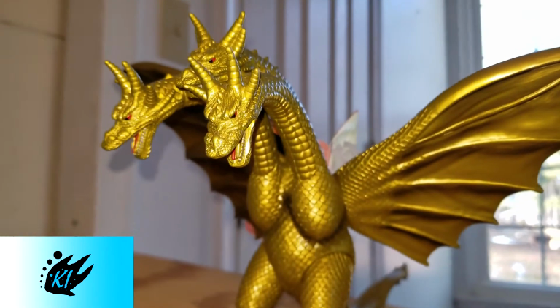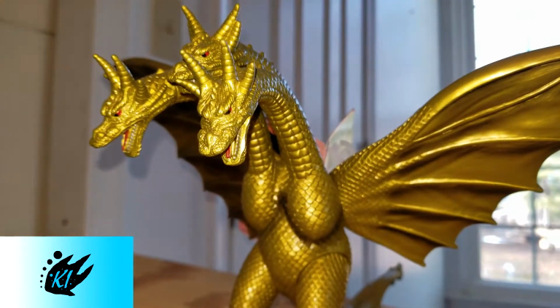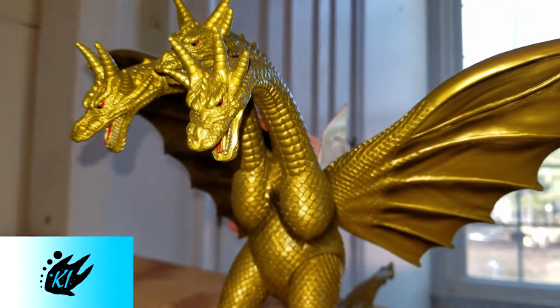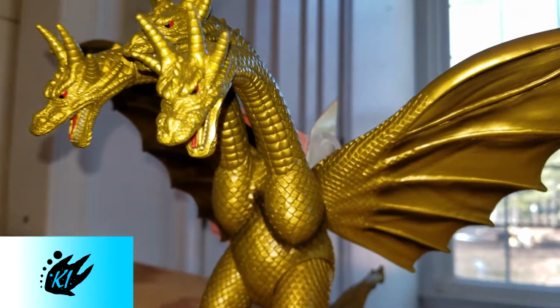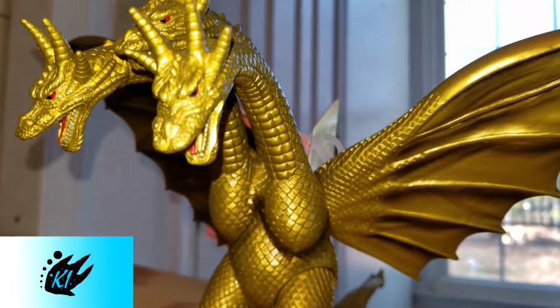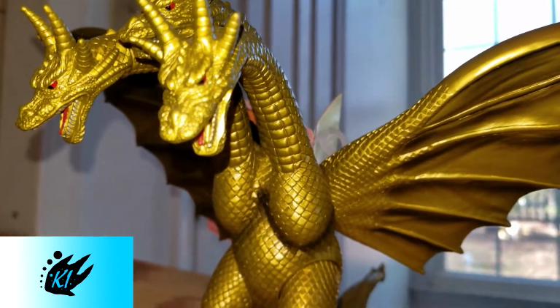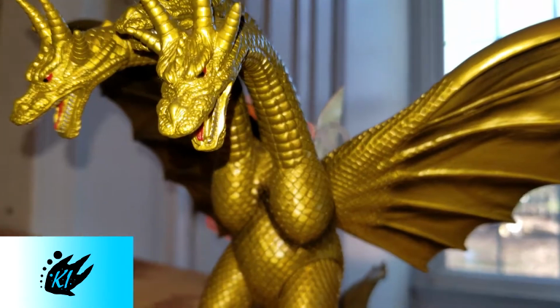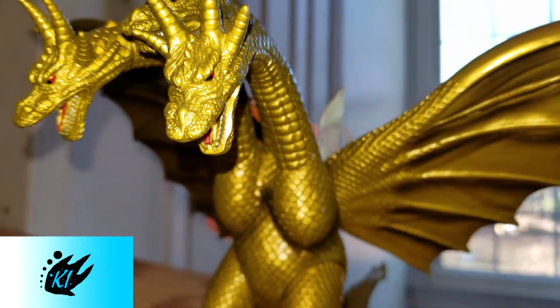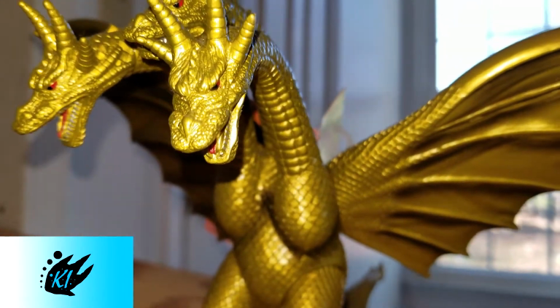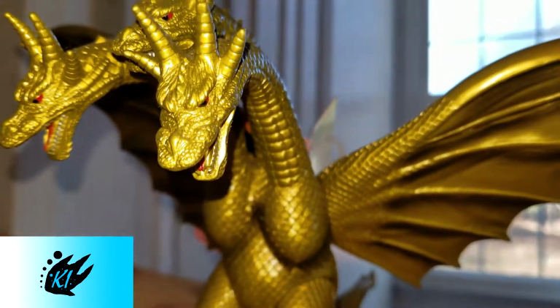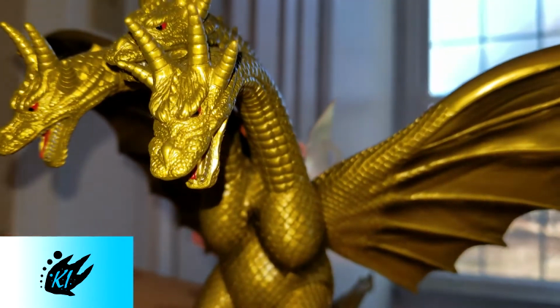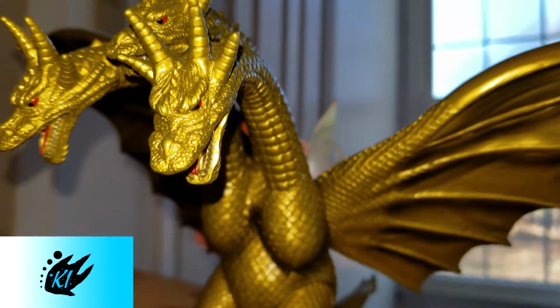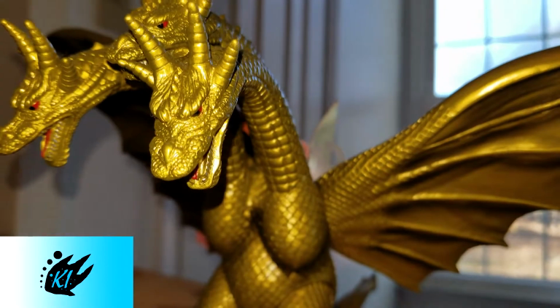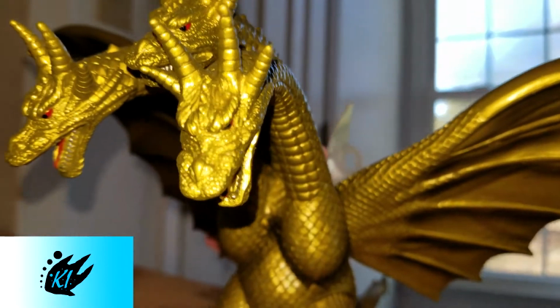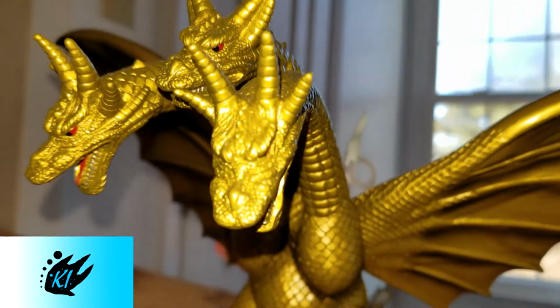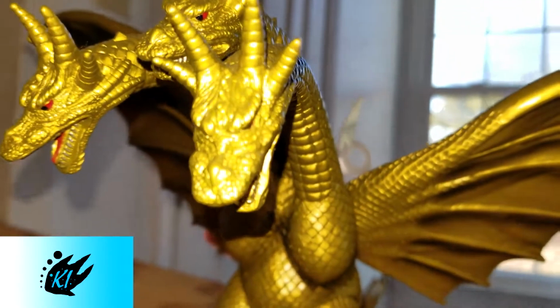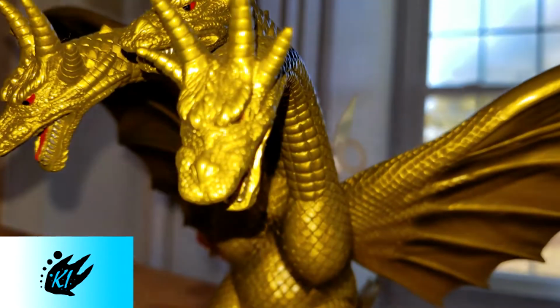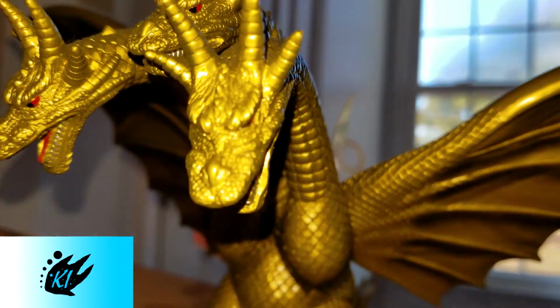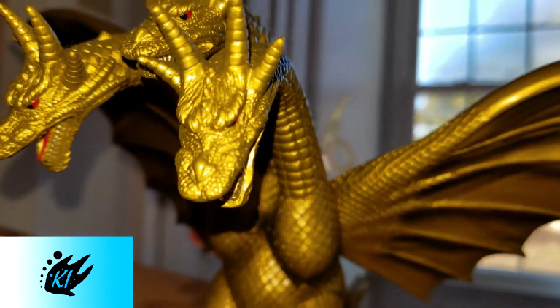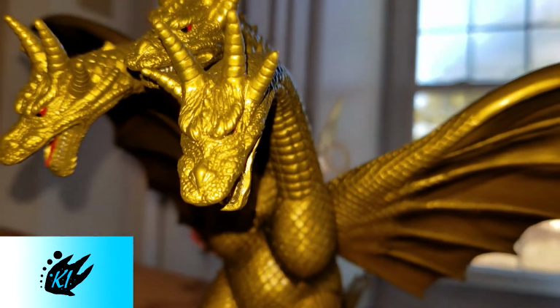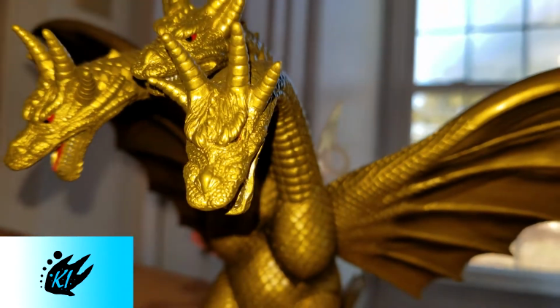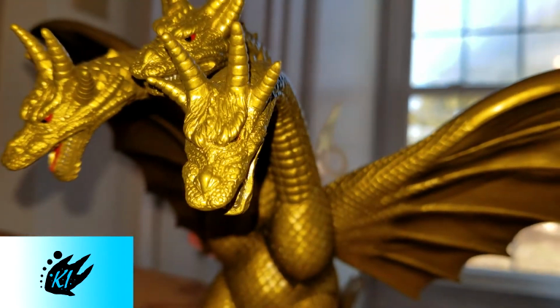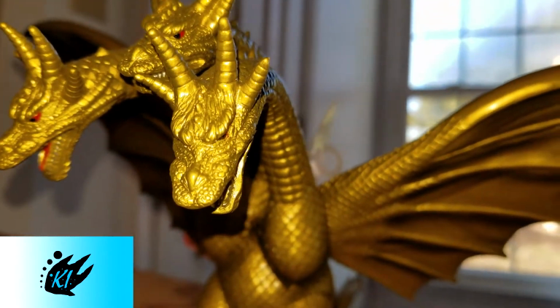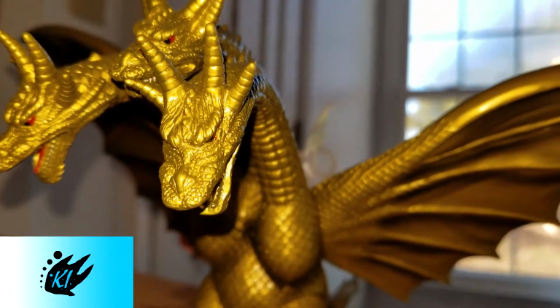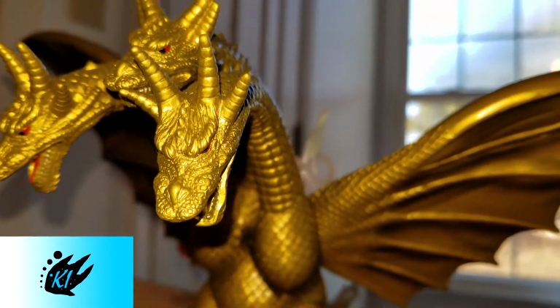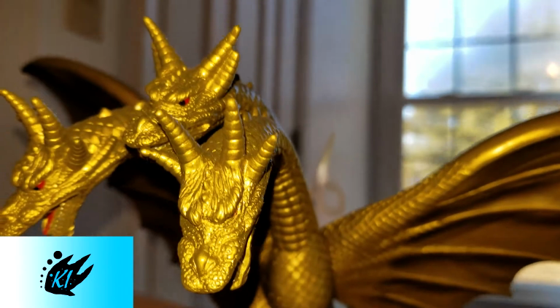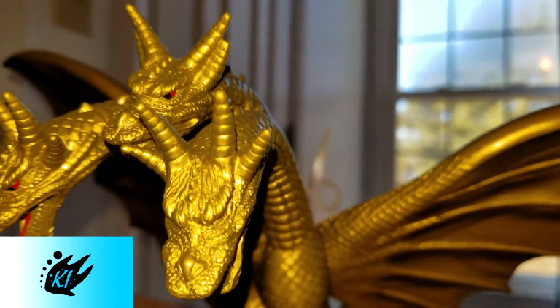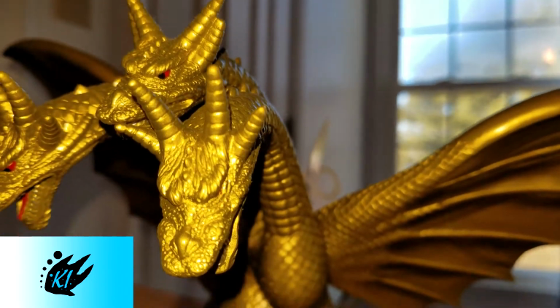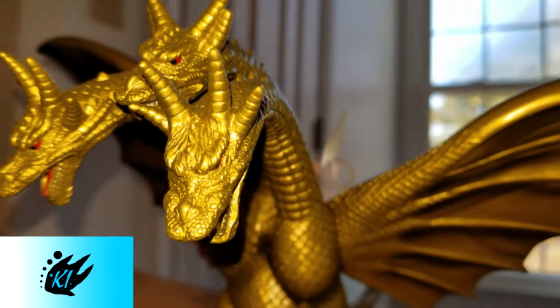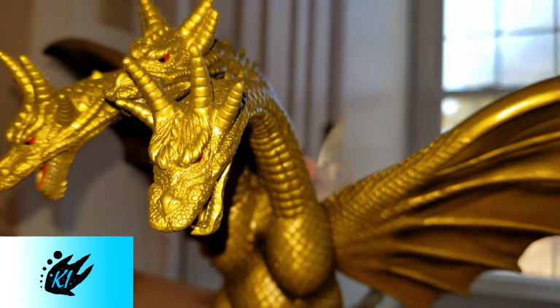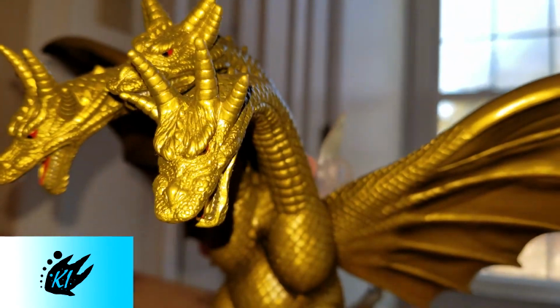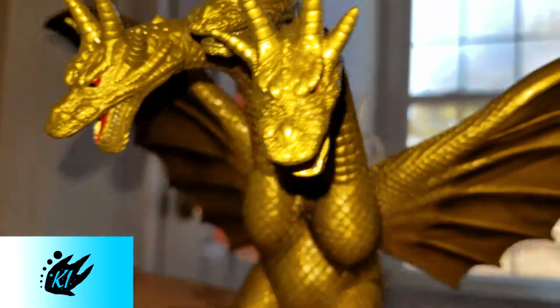Here is the other head. You've got all the bumps and ridges for his nose, and just the amount of detail is amazing — even the little bumps on the nose and the little horns, the little nubs on his head, everything.